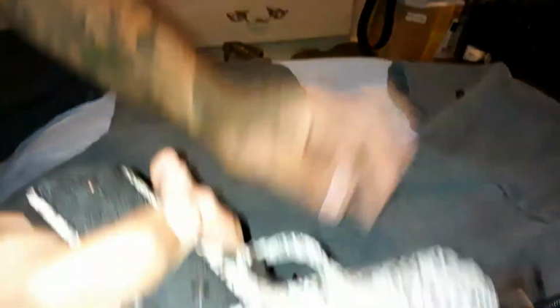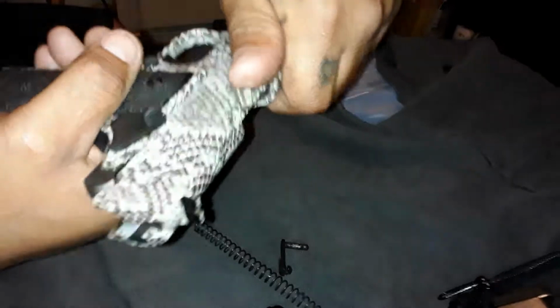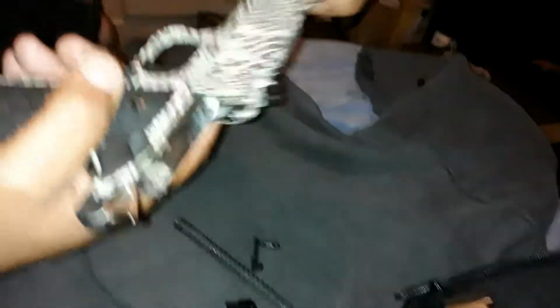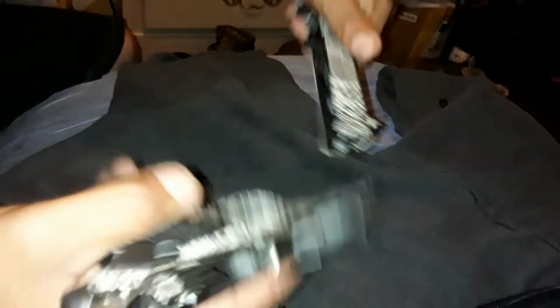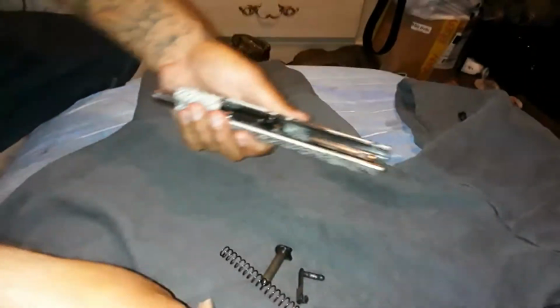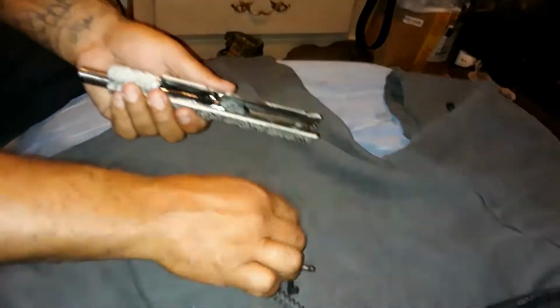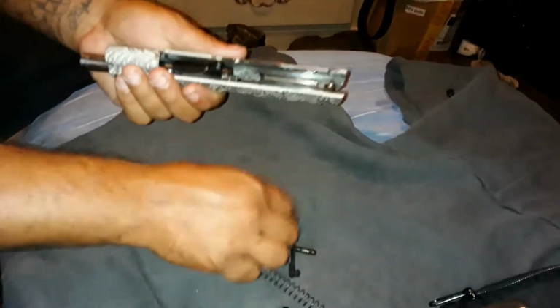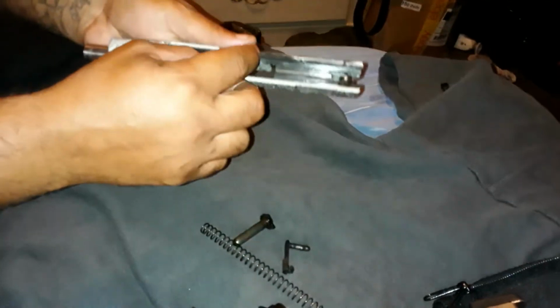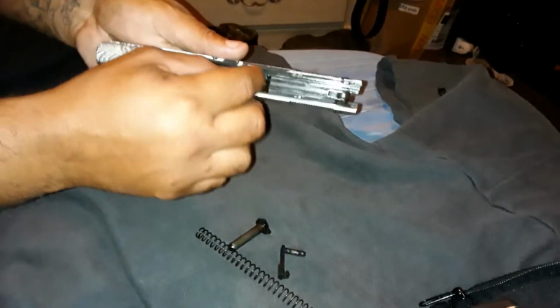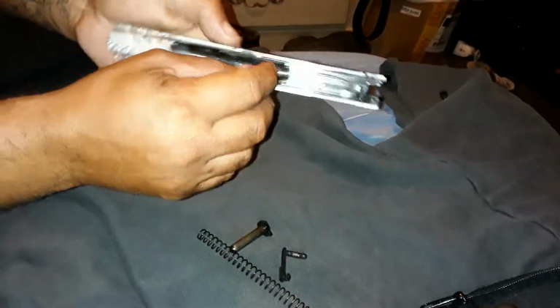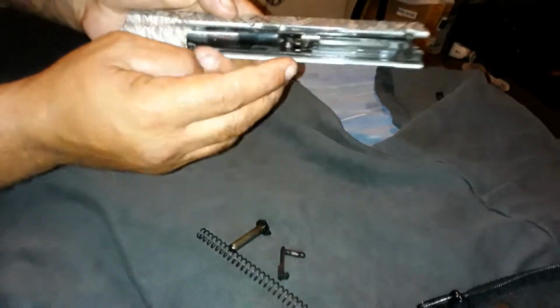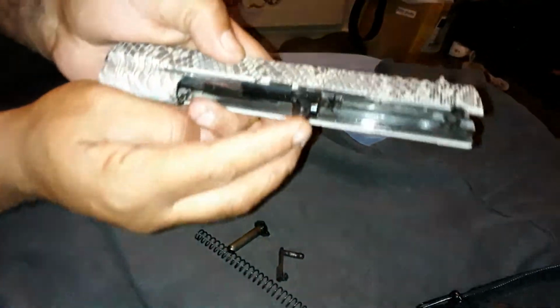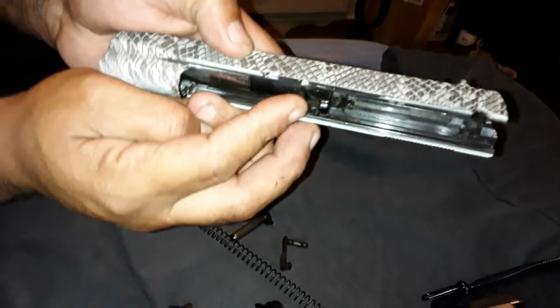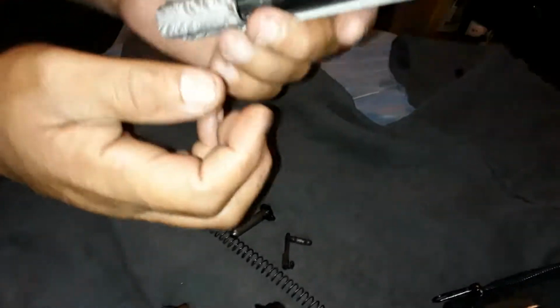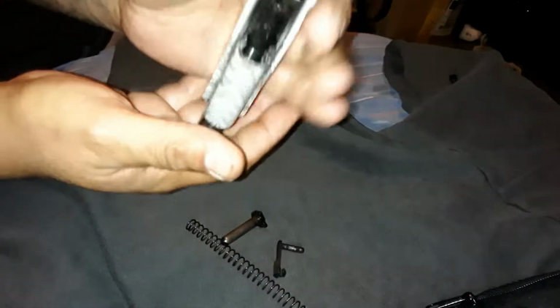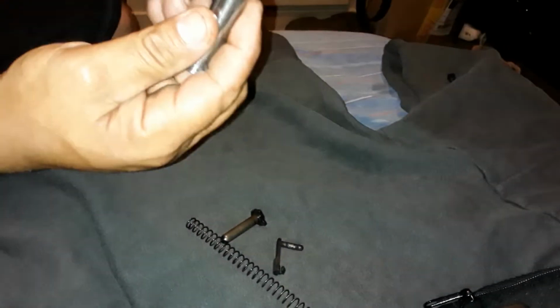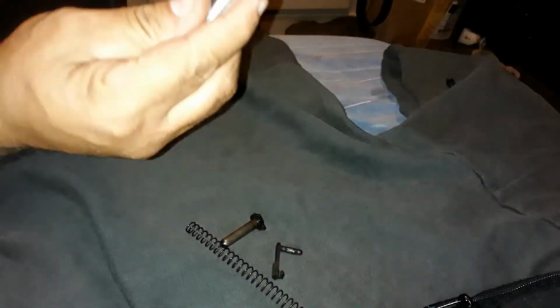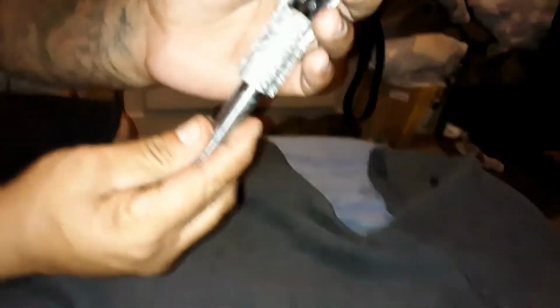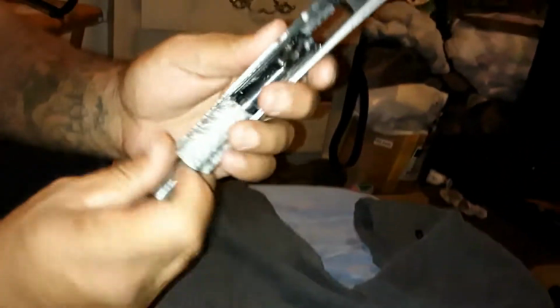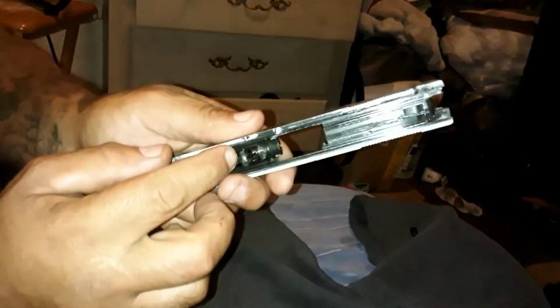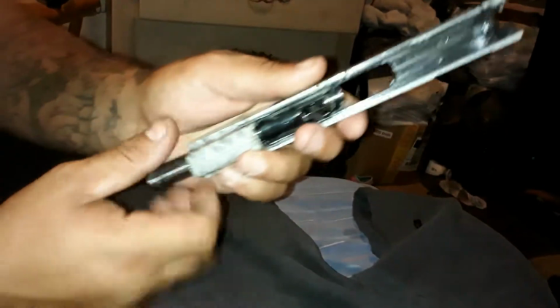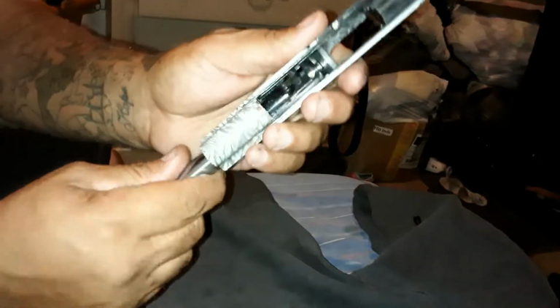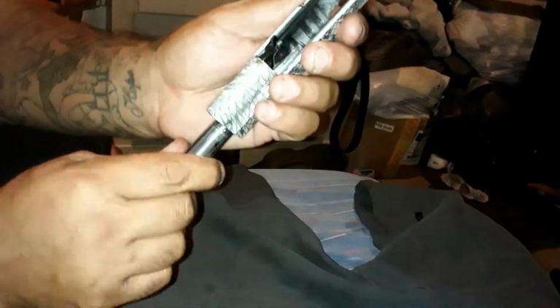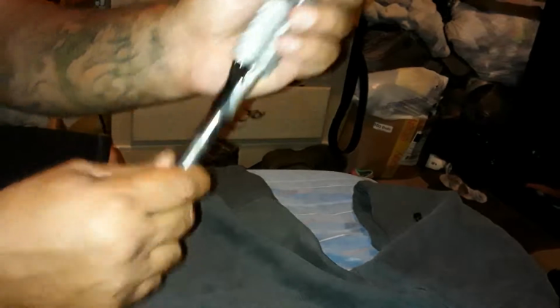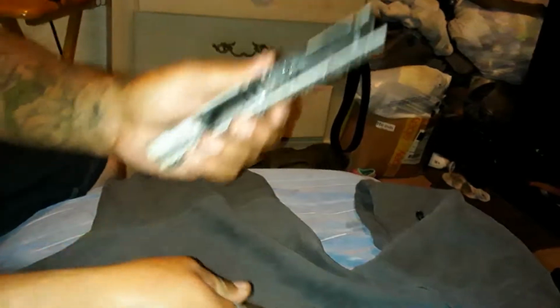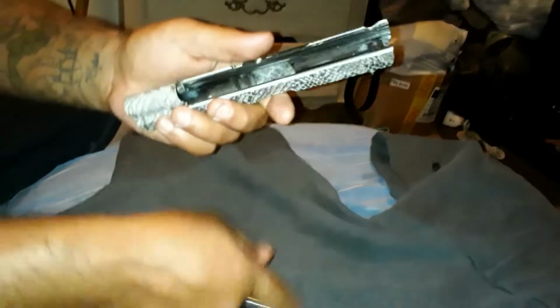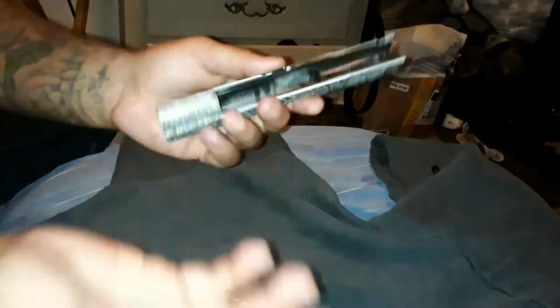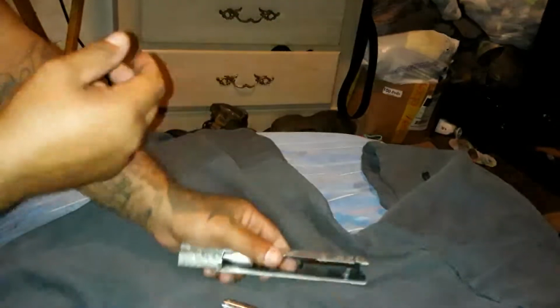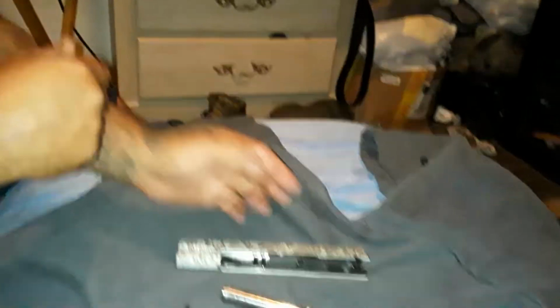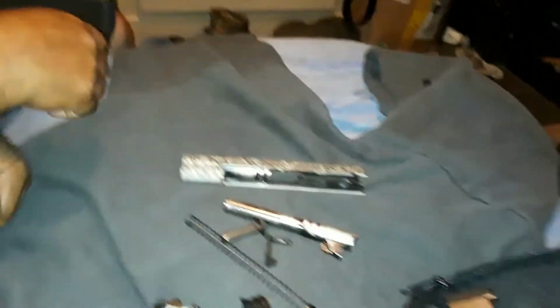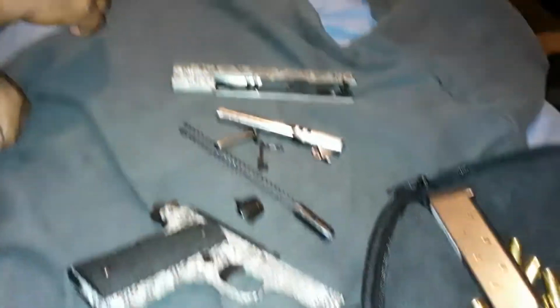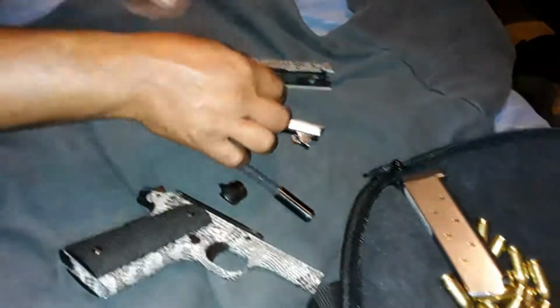Alright, then you'll be able to slide the slide off — that'll come out. Push this part down, that'll come out. And that's how you break it down.